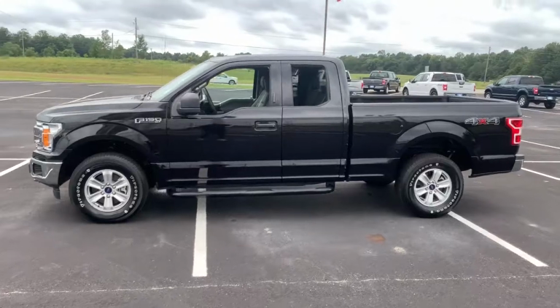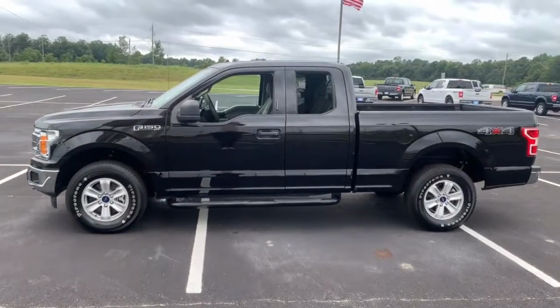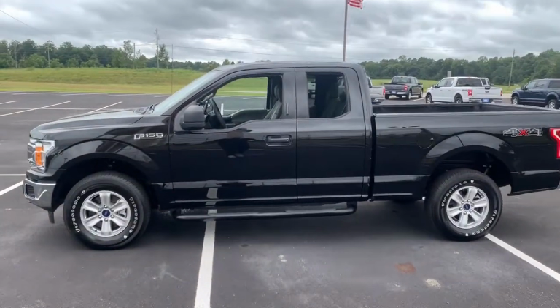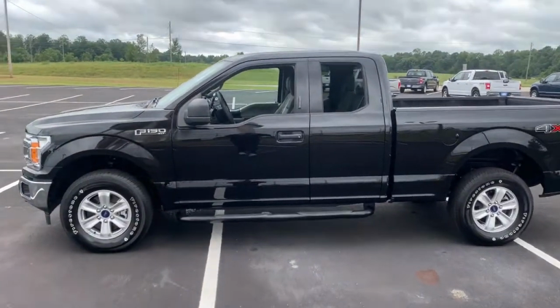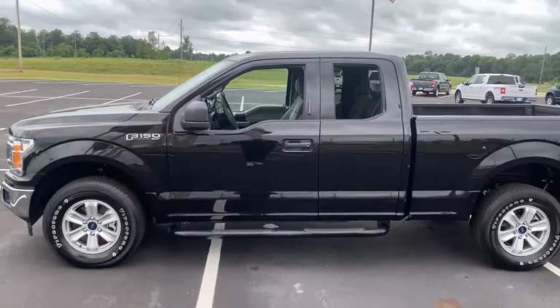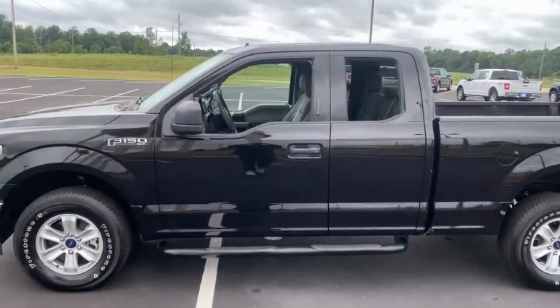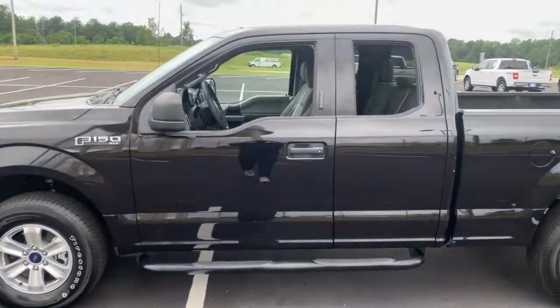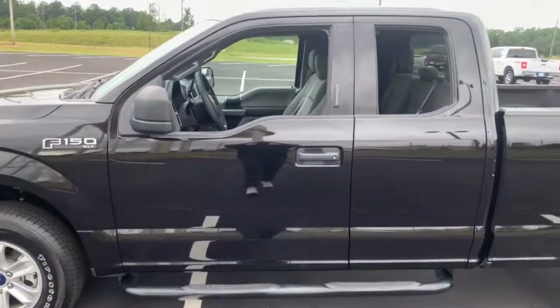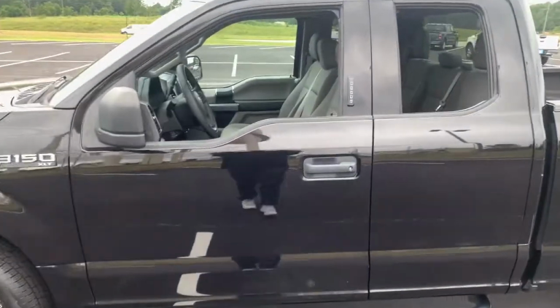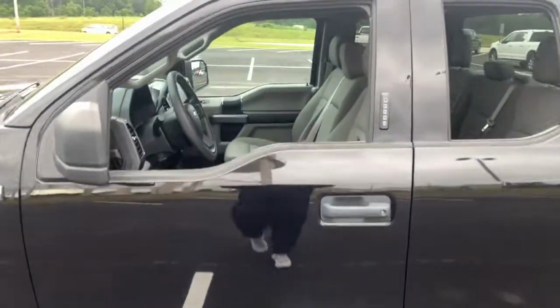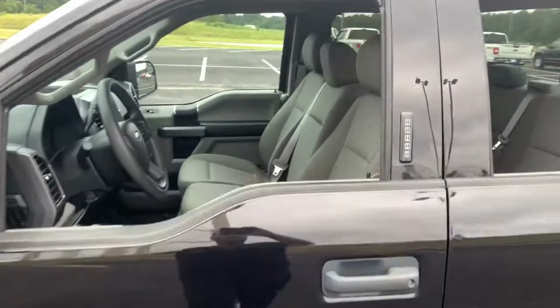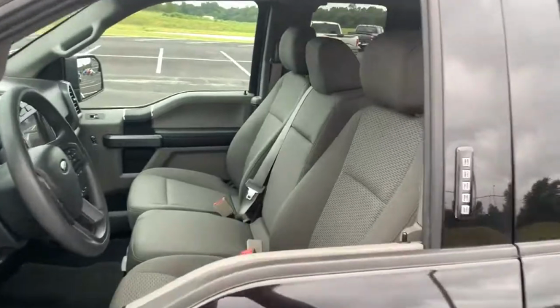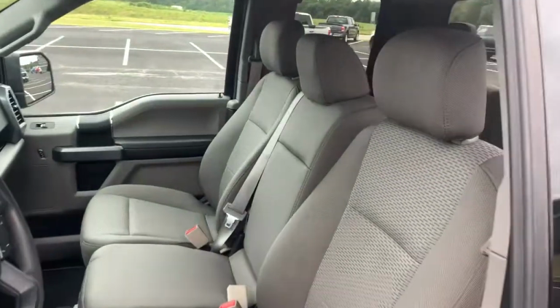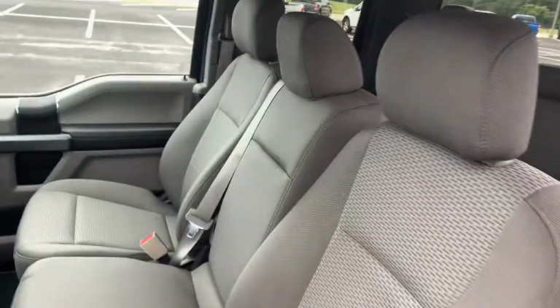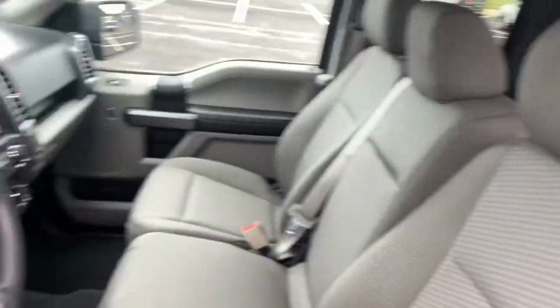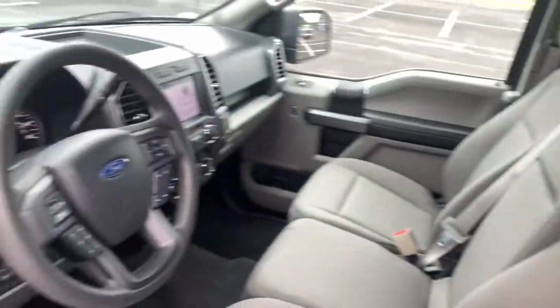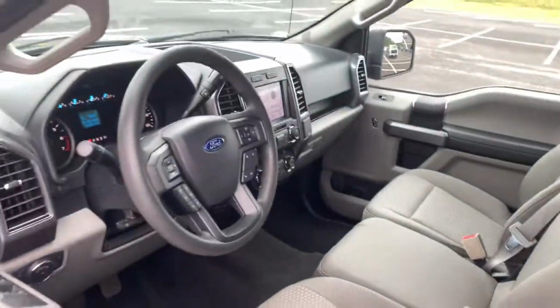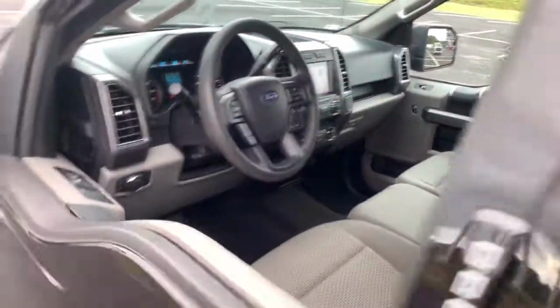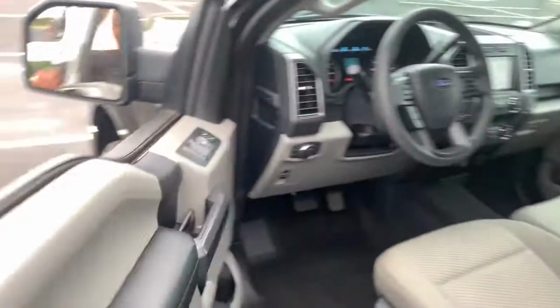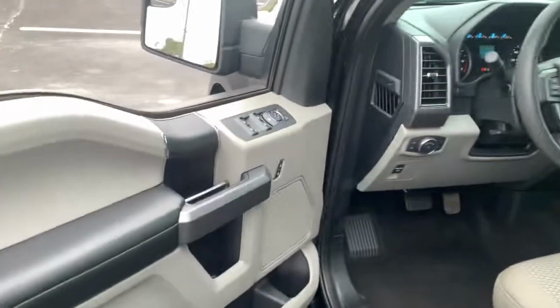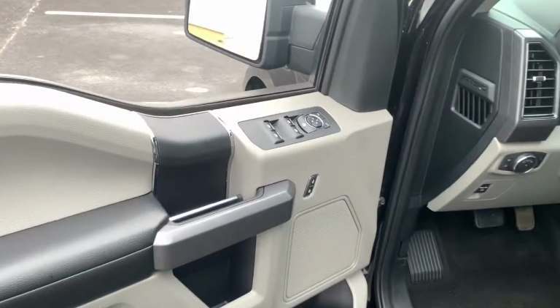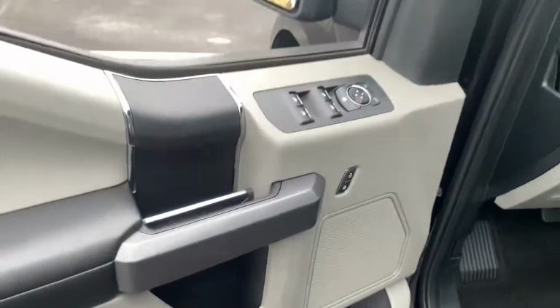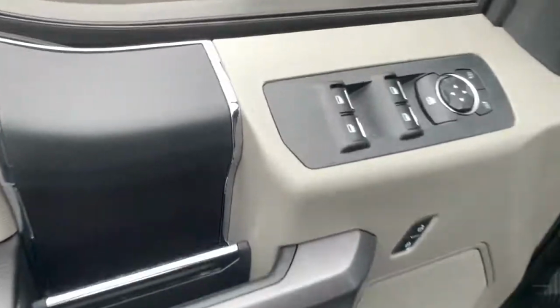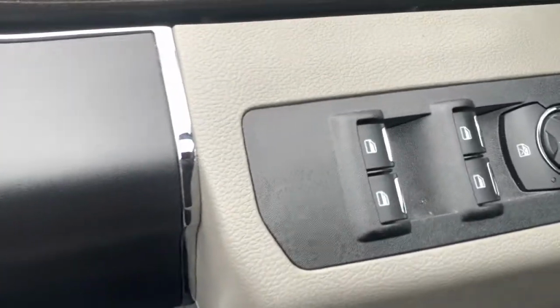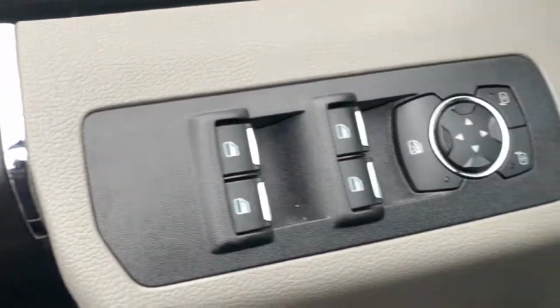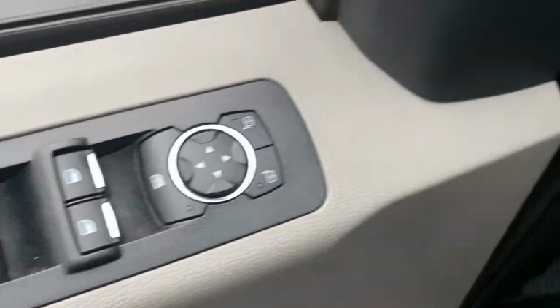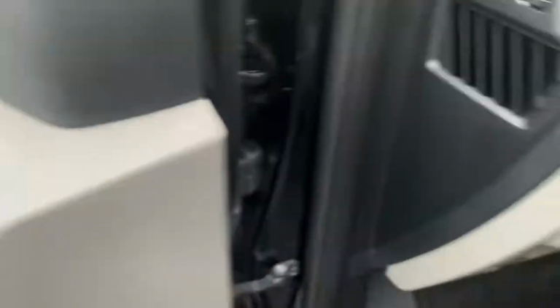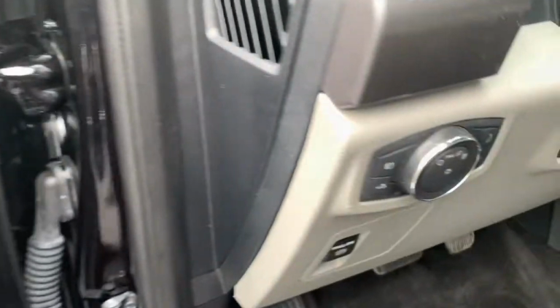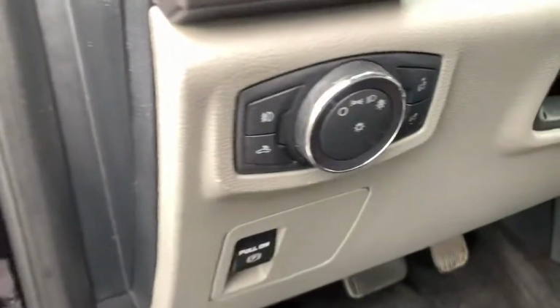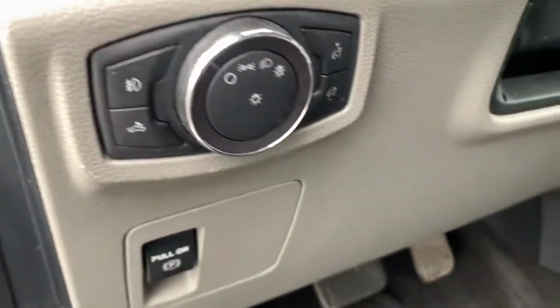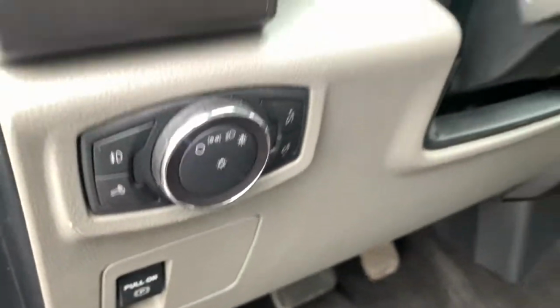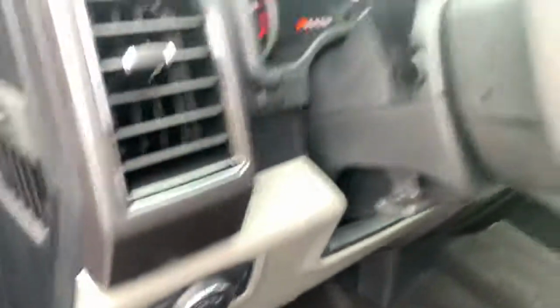Military-grade aluminum alloy and high-strength steel give this full-size pickup the advantage of being both light and strong, so much so that it delivers class-leading towing and payload capabilities. These are just some of the great options this vehicle comes with.